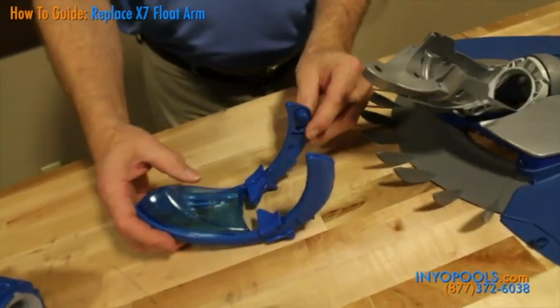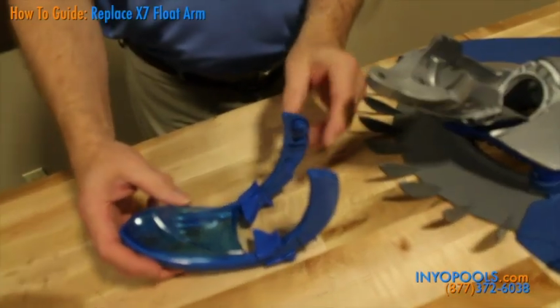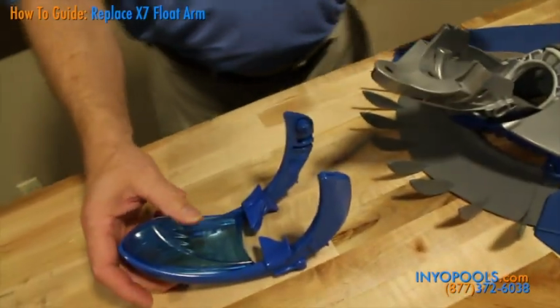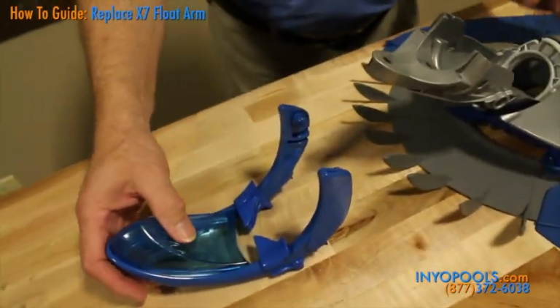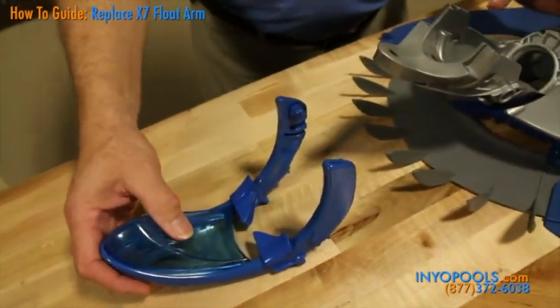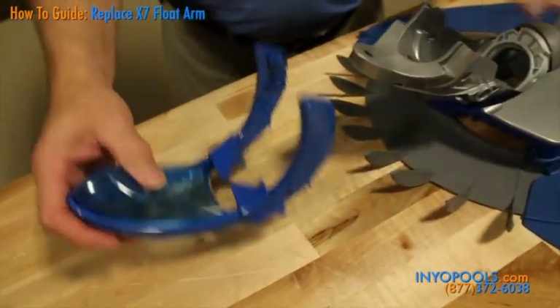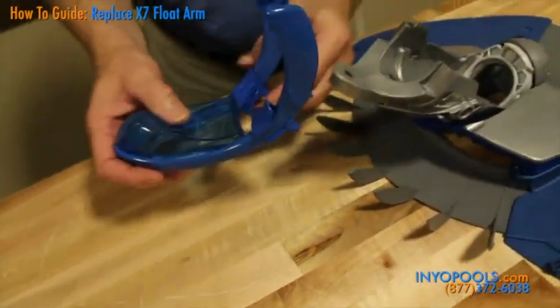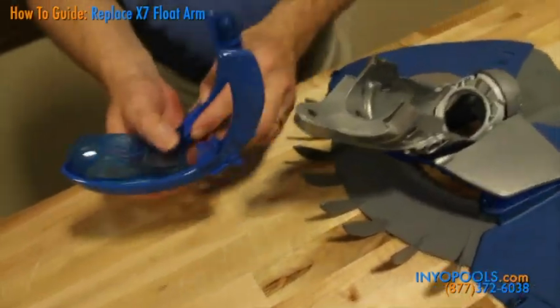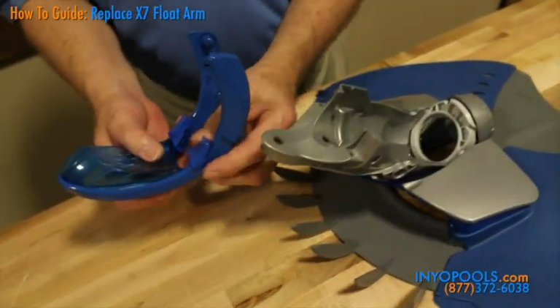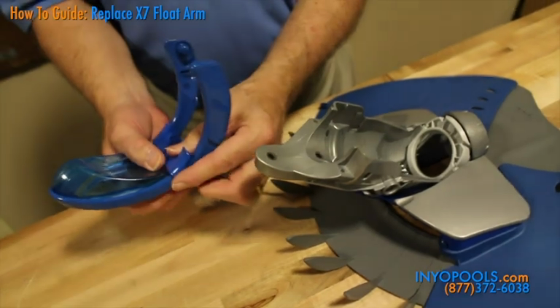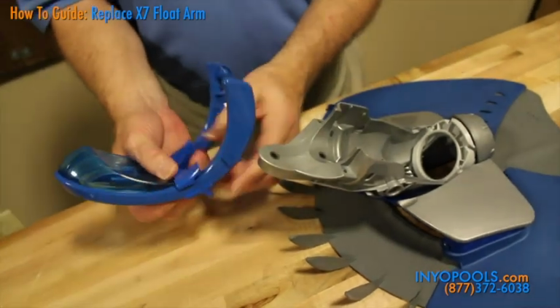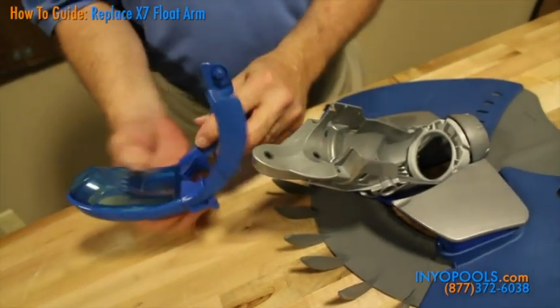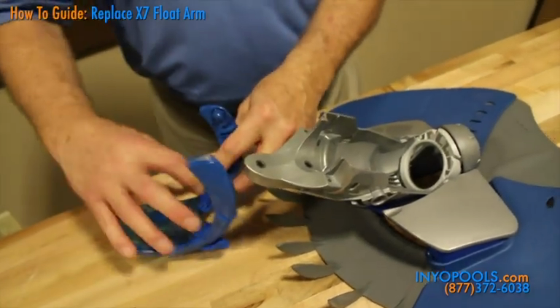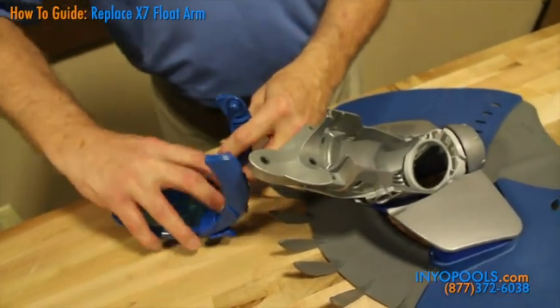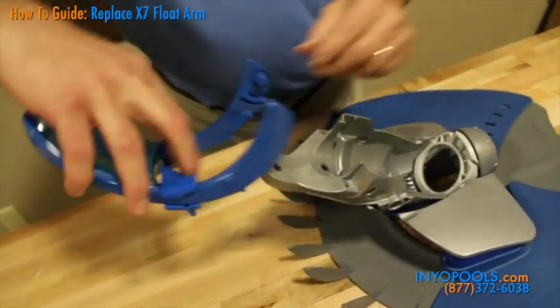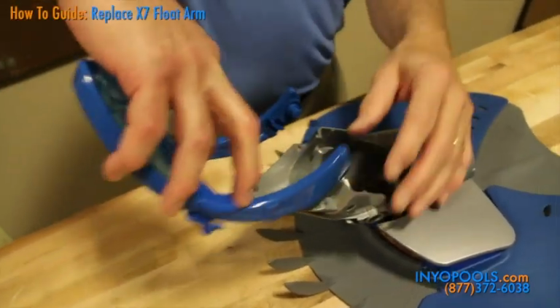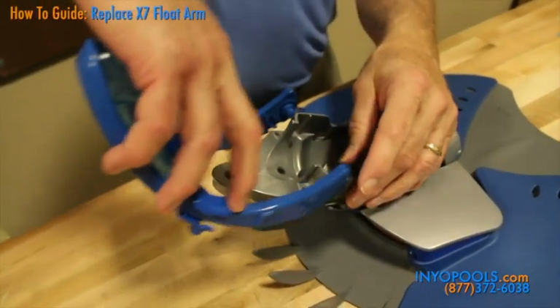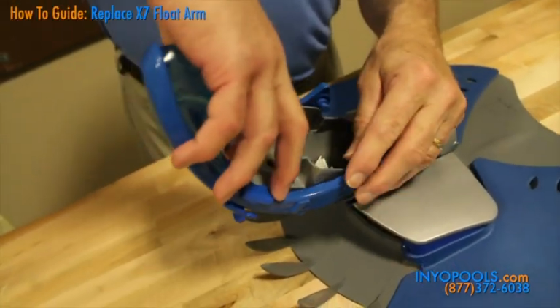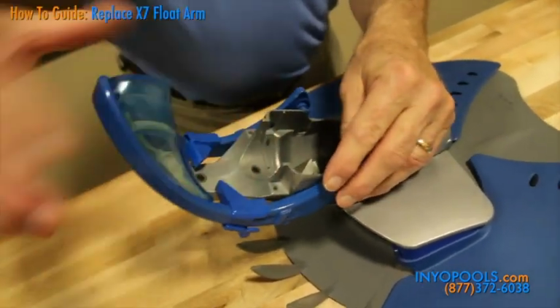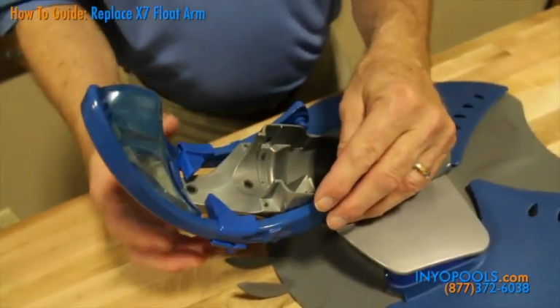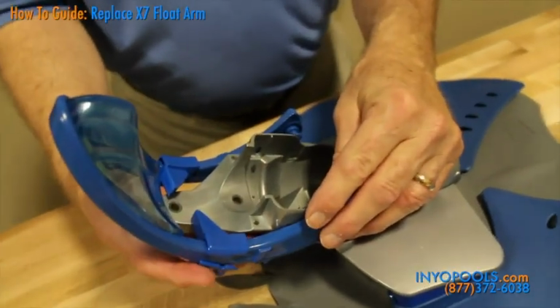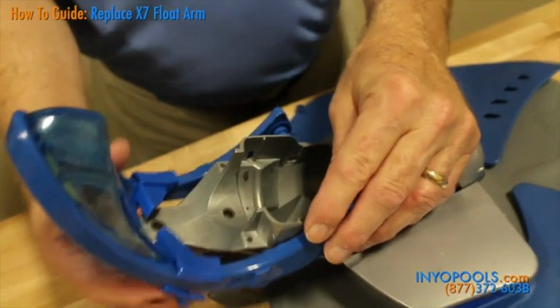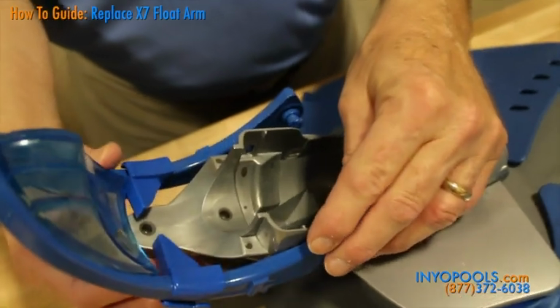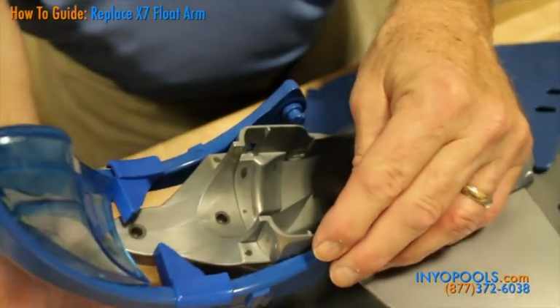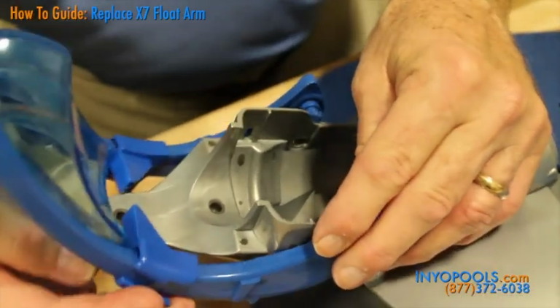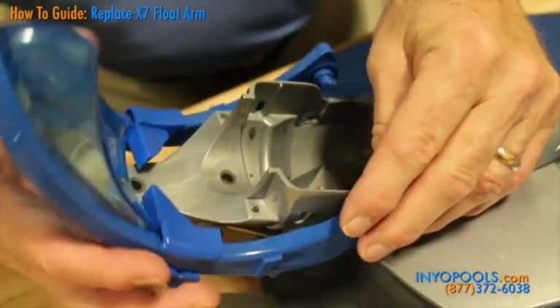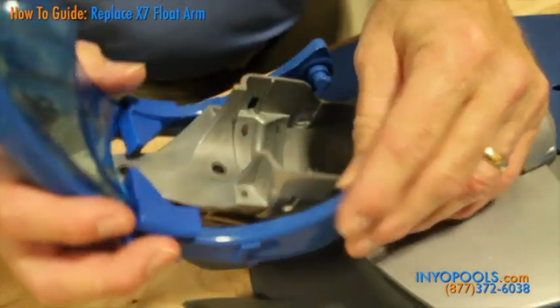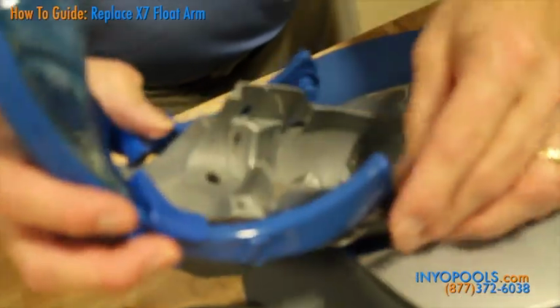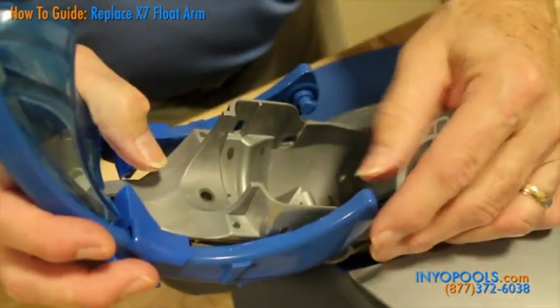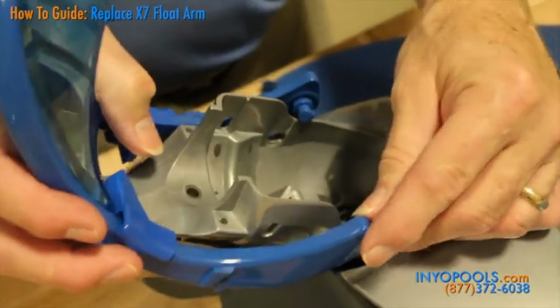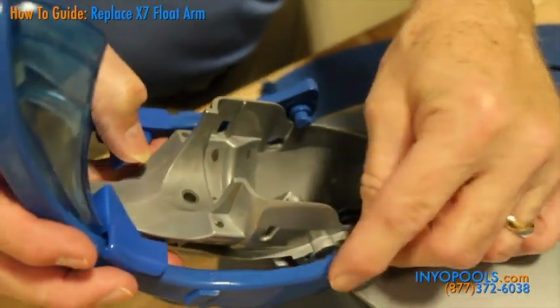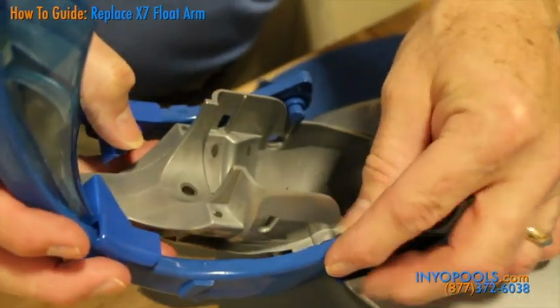Place the new handle so that it extends straight out from the front of the lower body assembly. In this position, the keys on the pivot posts should line up with the keys in the holes. Push the pivot posts into the holes to secure the handle.